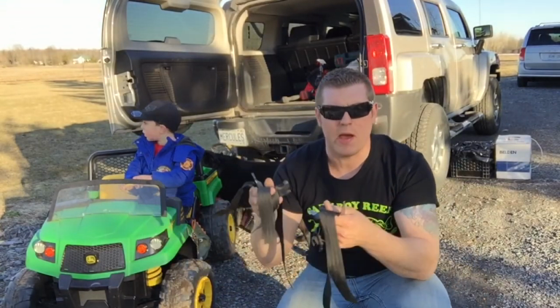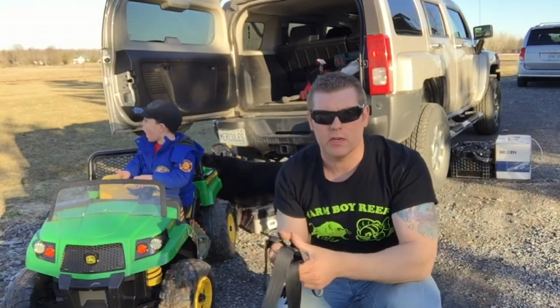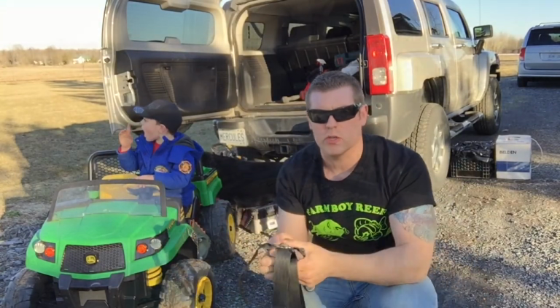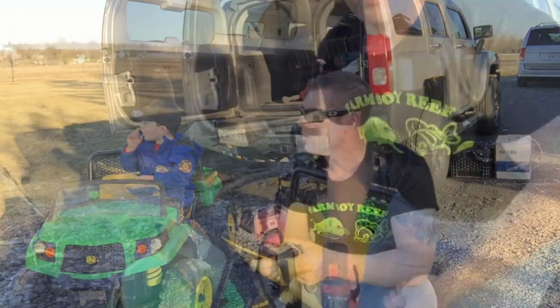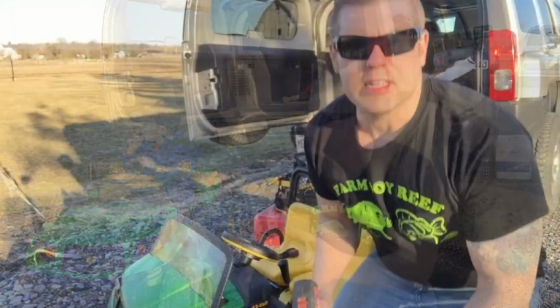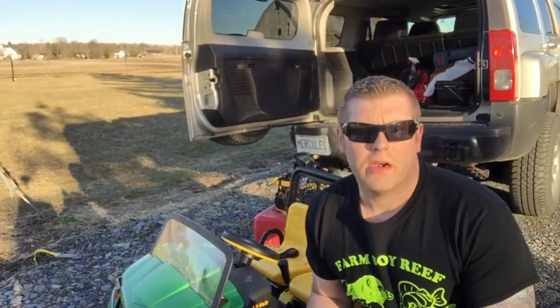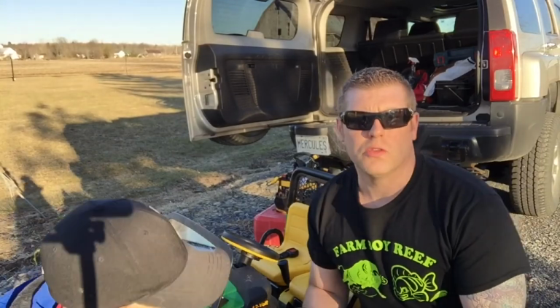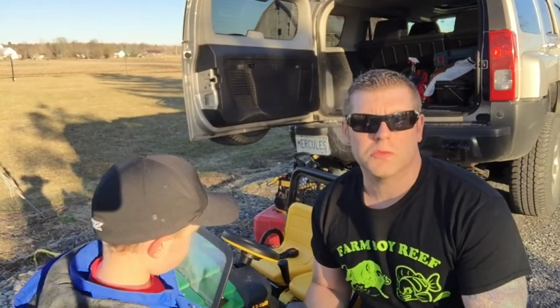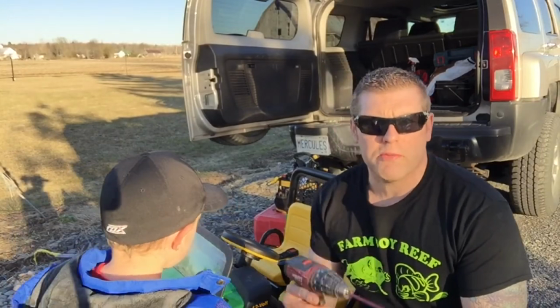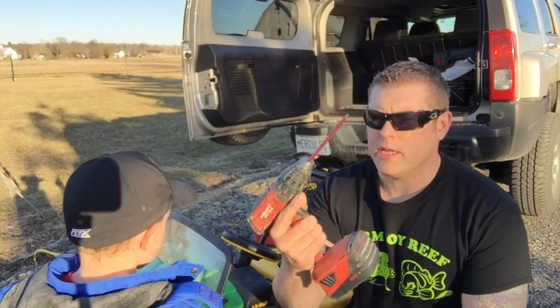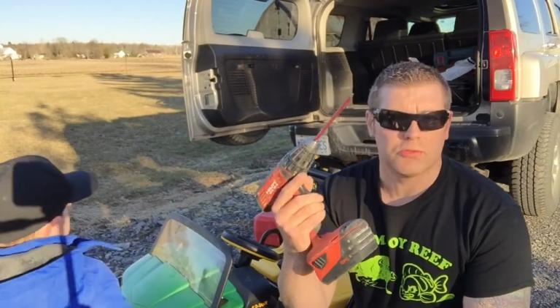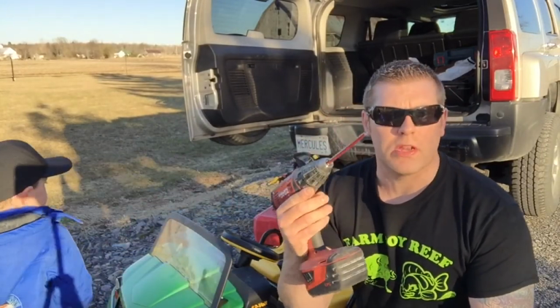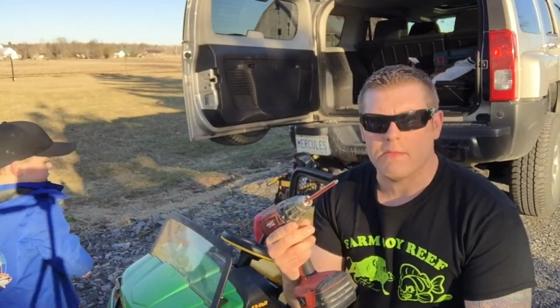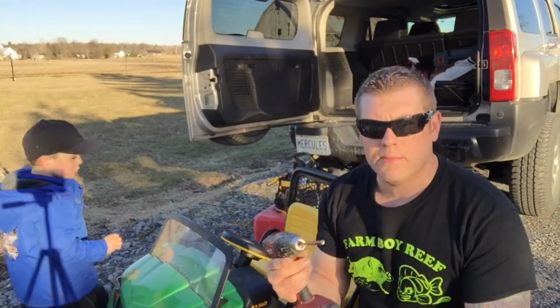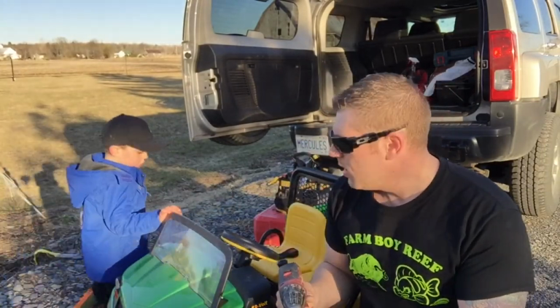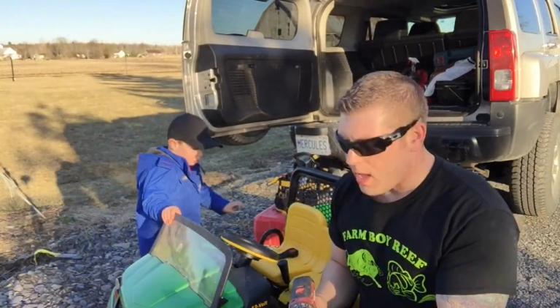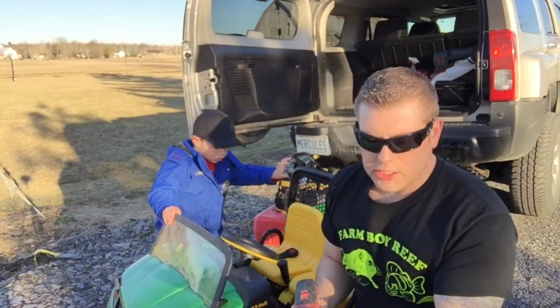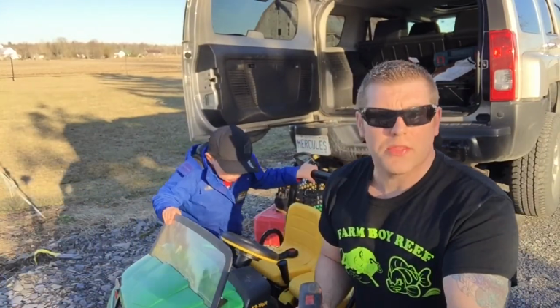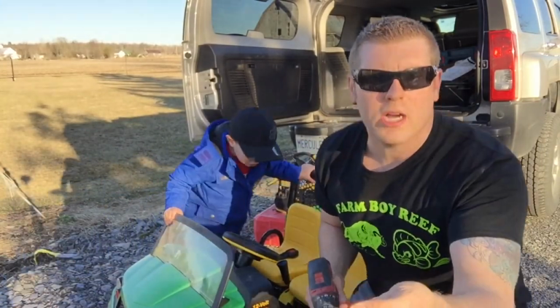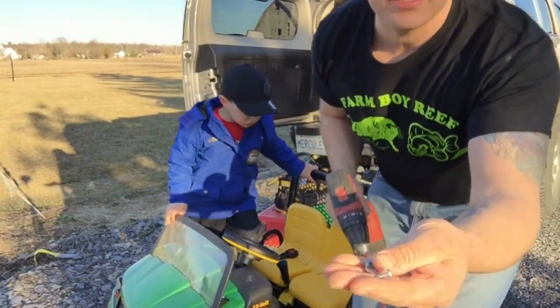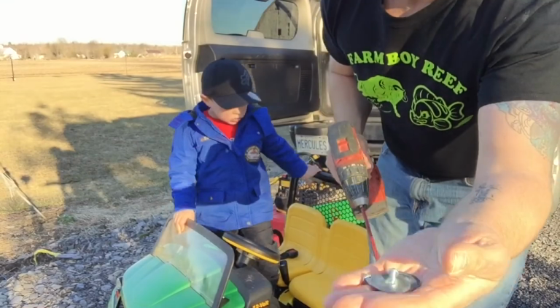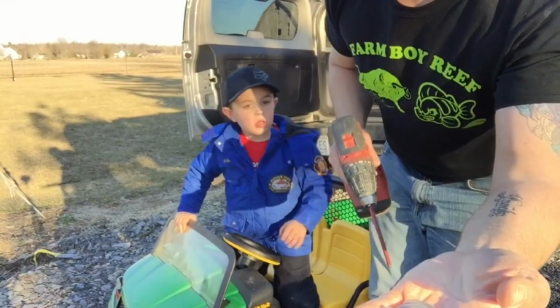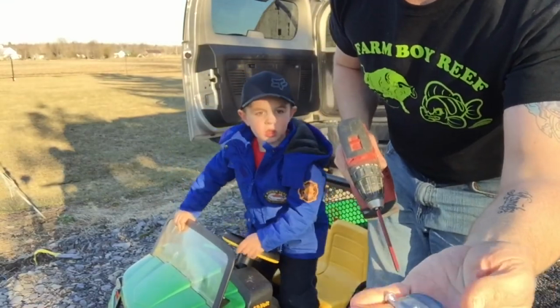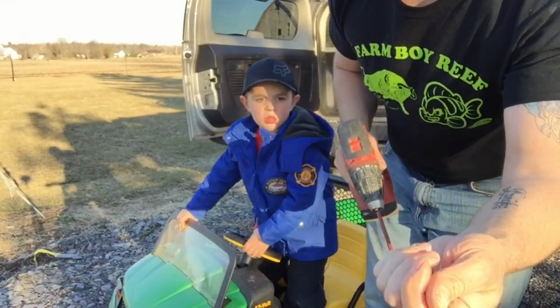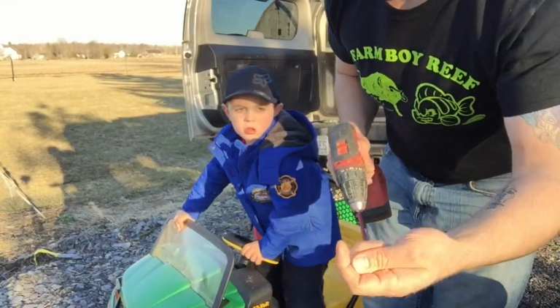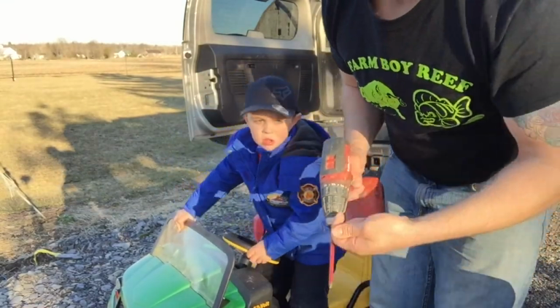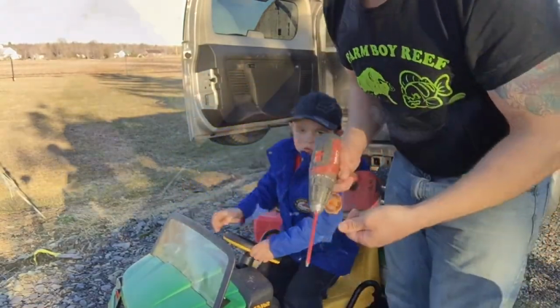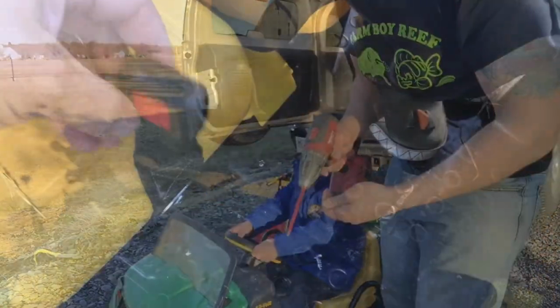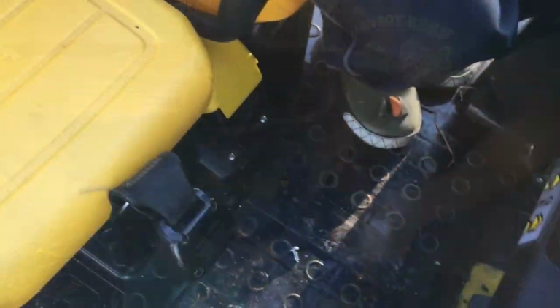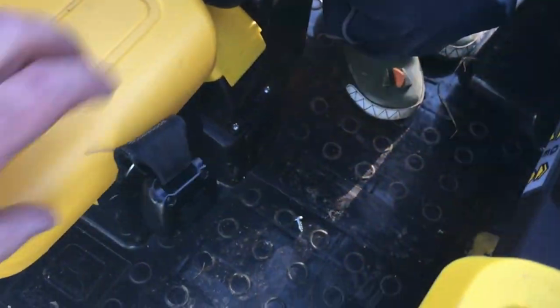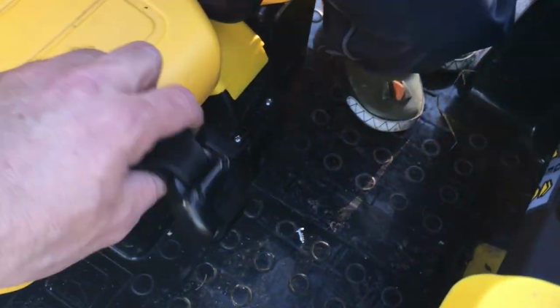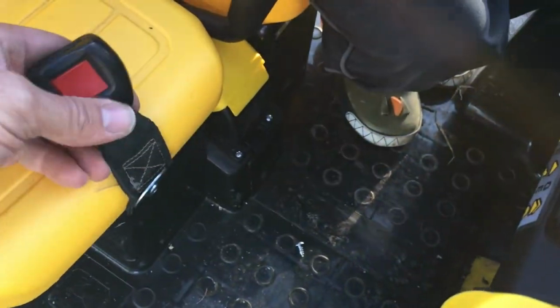So the tools we're gonna need: we're gonna need a drill, the number eight bit, and just three washers and three screws. I'm gonna show you how we're gonna get it mounted.